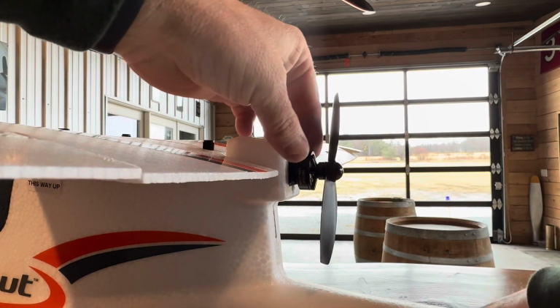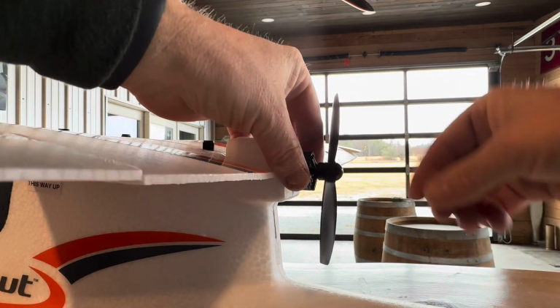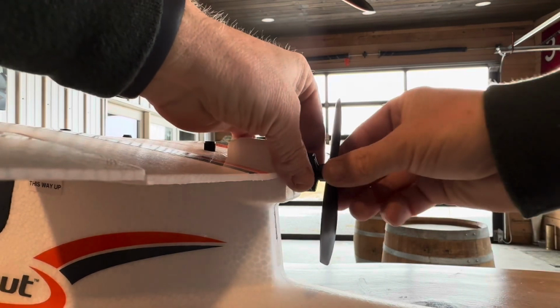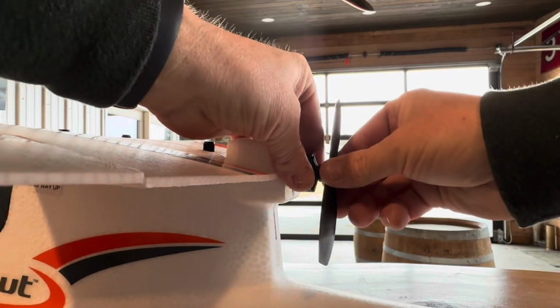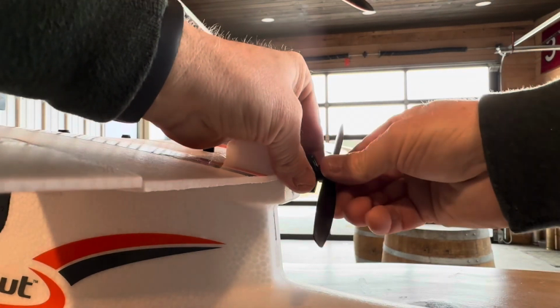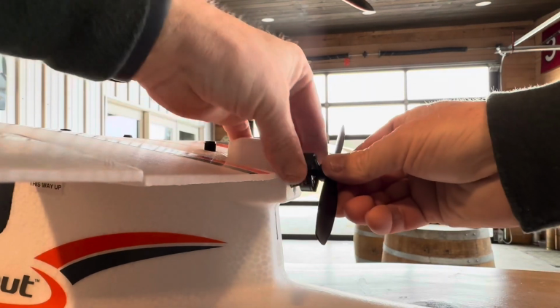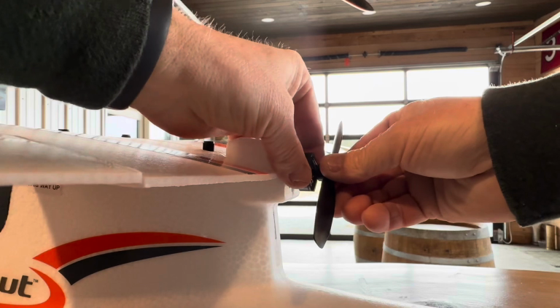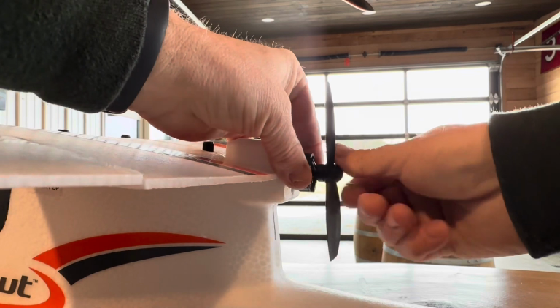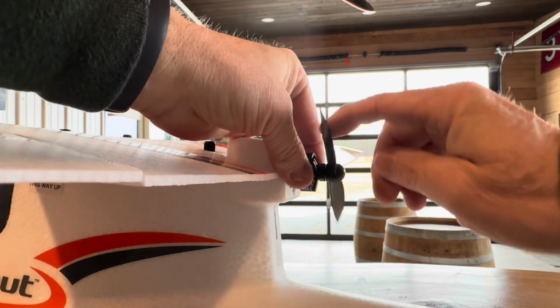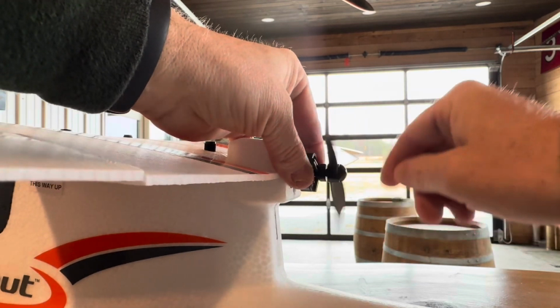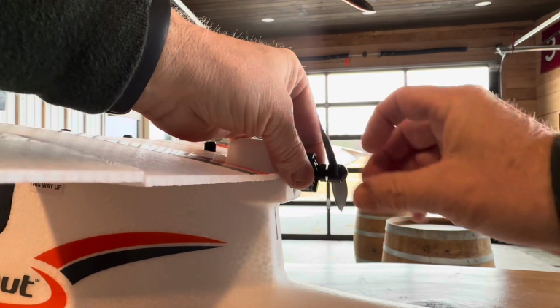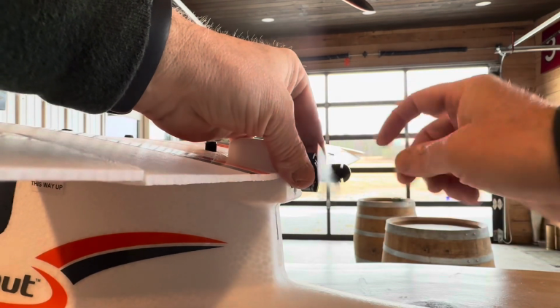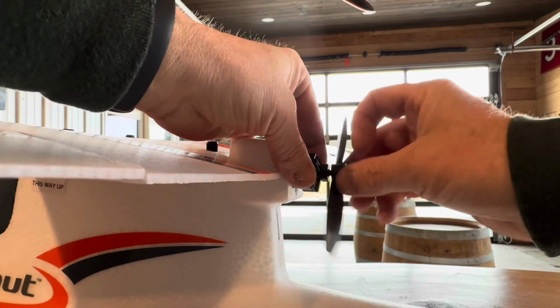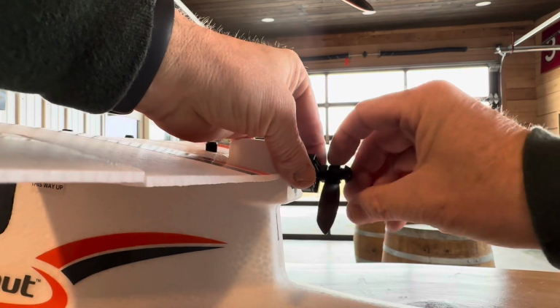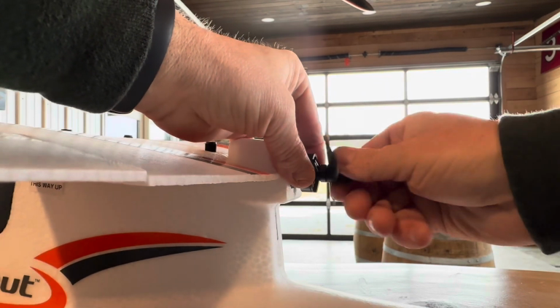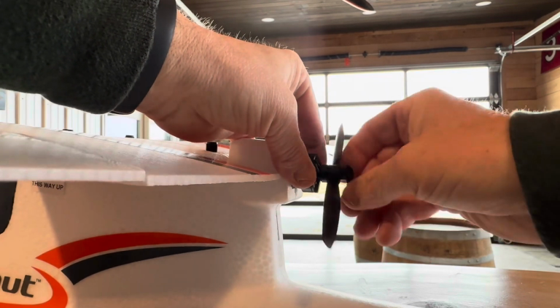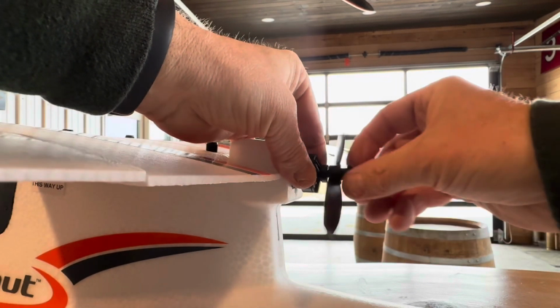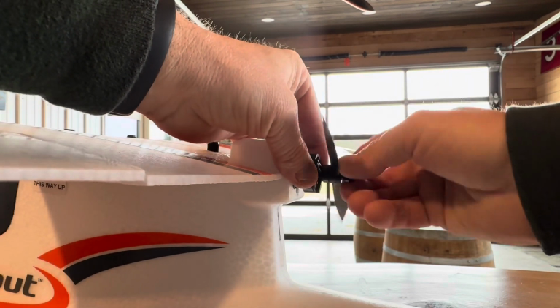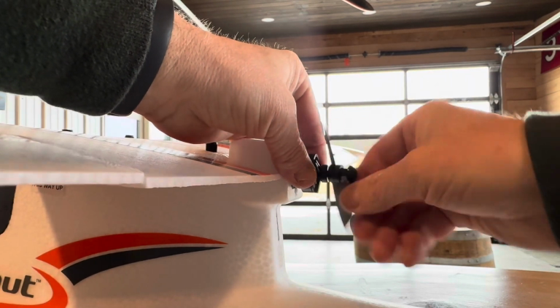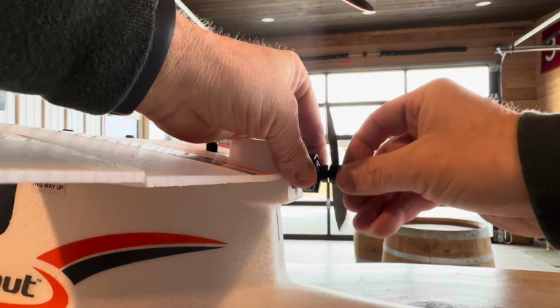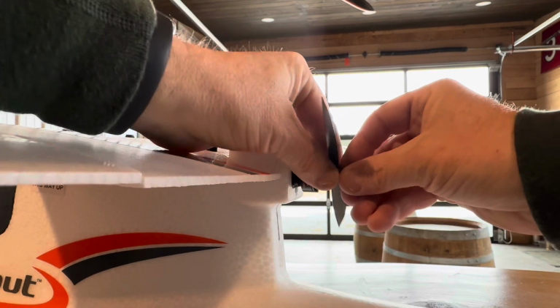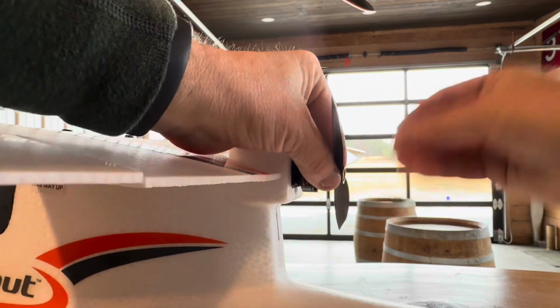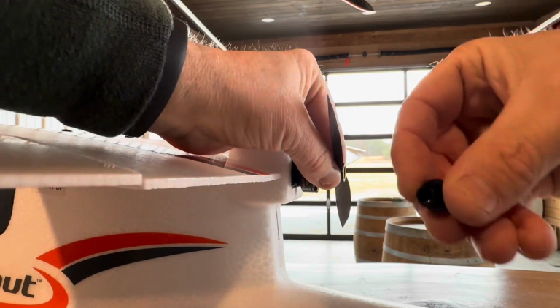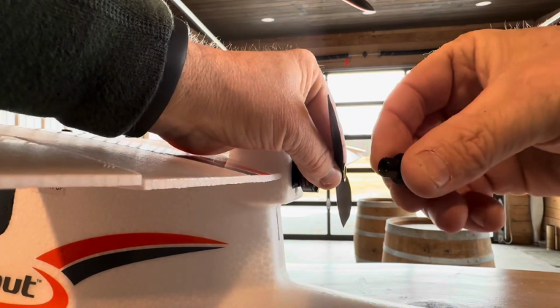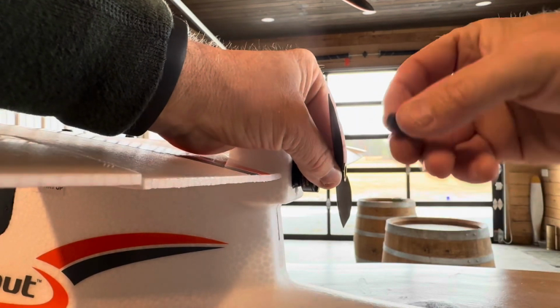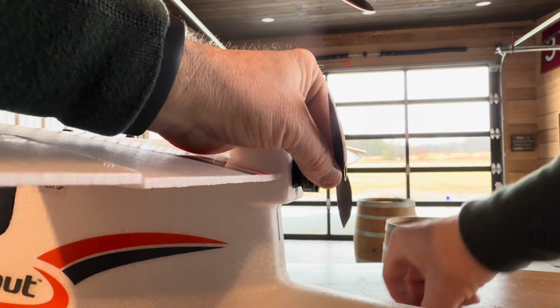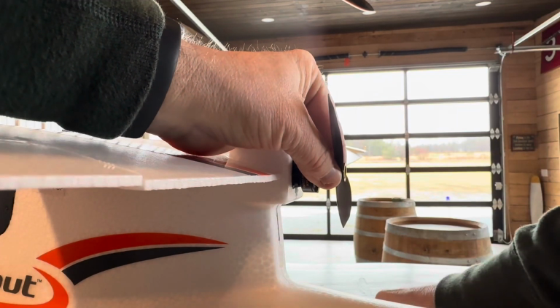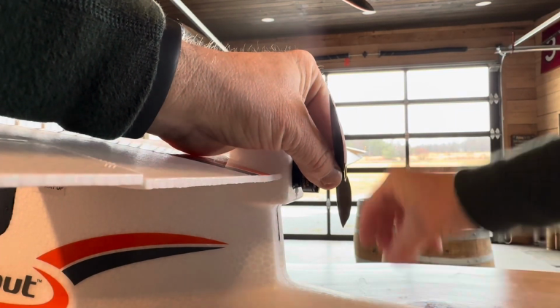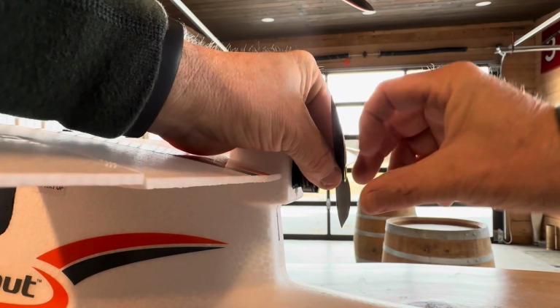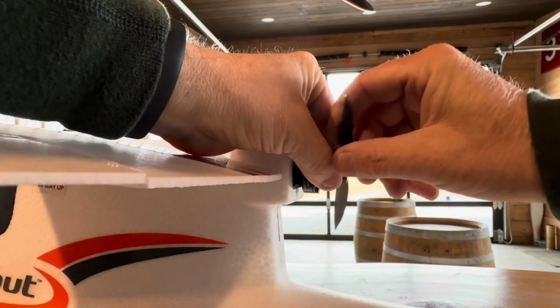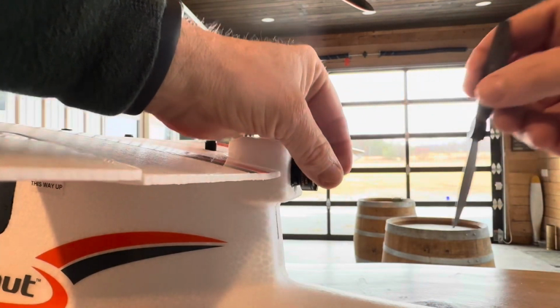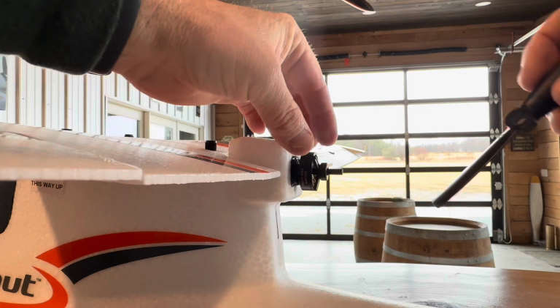To take this old prop off, you just hold the motor and turn here, and then this whole screw comes back. Once that comes off, there's a bolt and a nut right here, and you just pull the prop off.